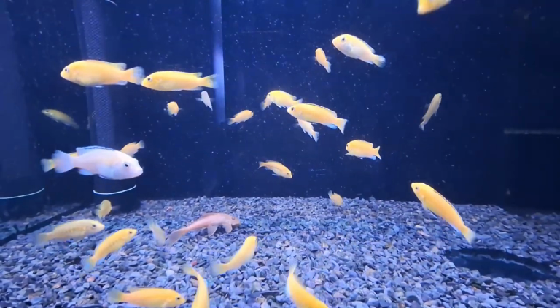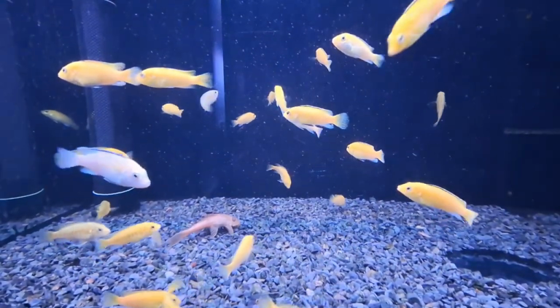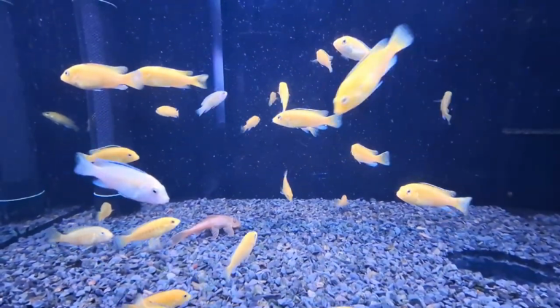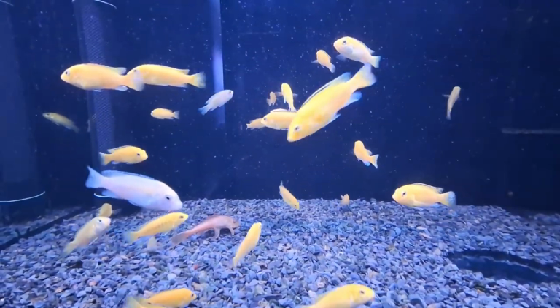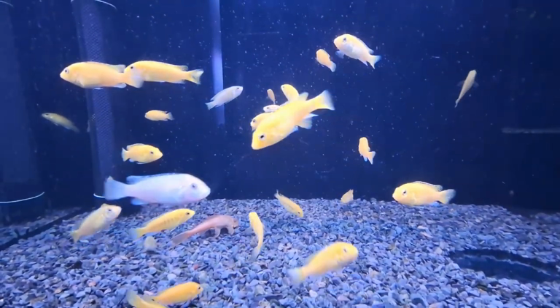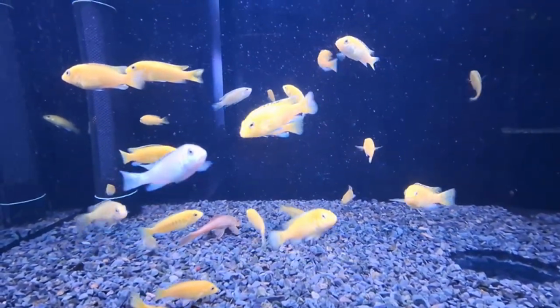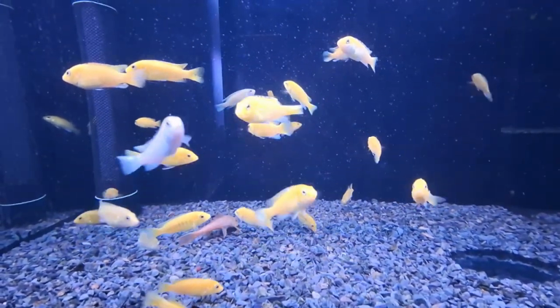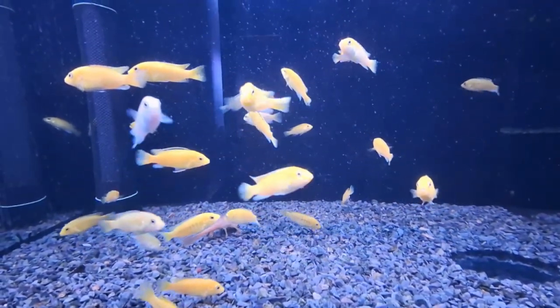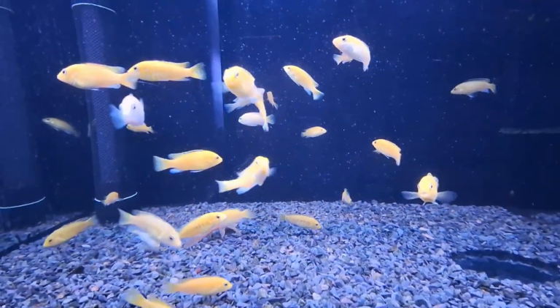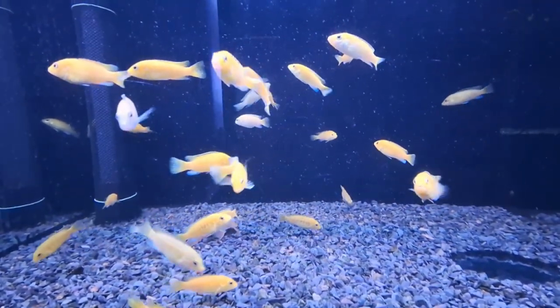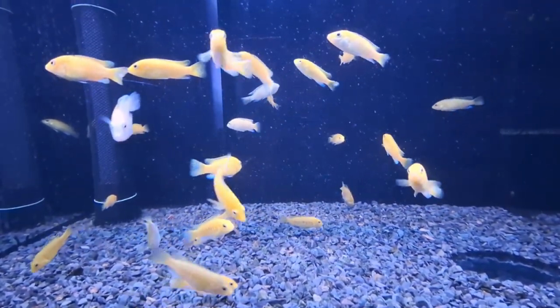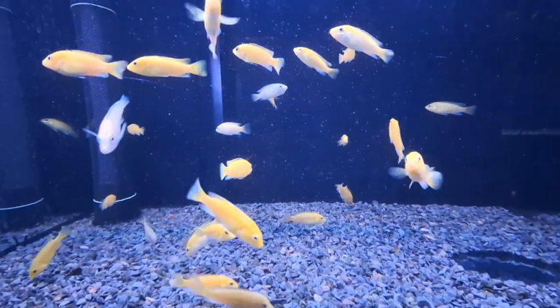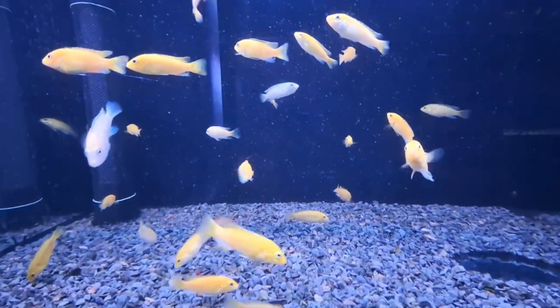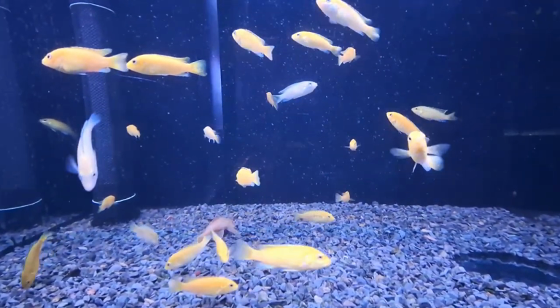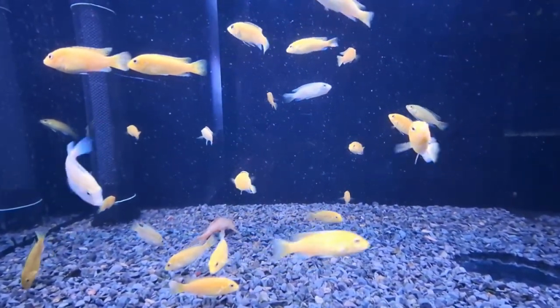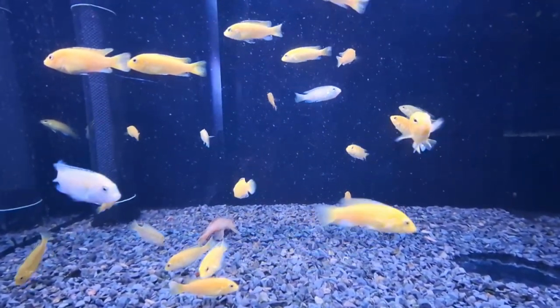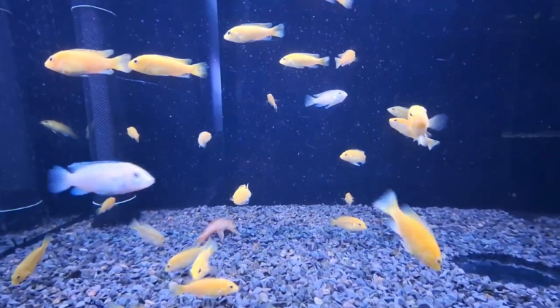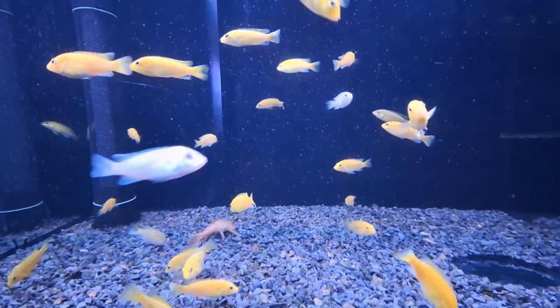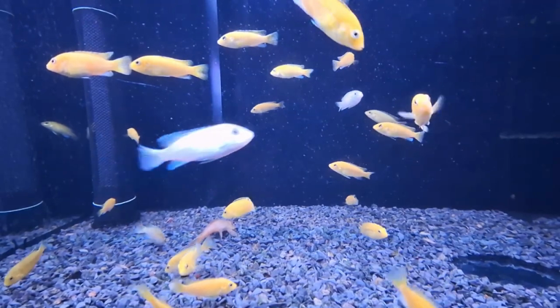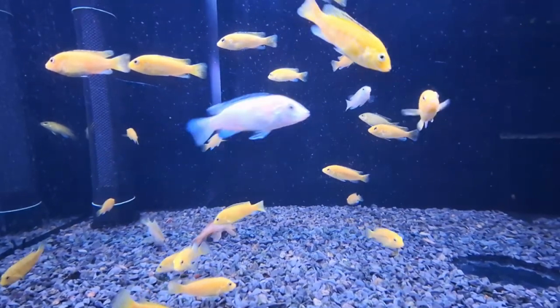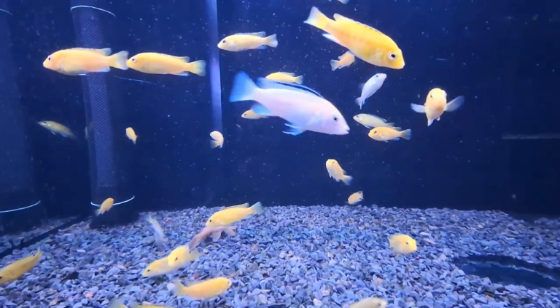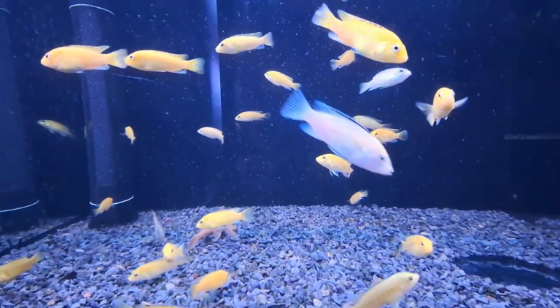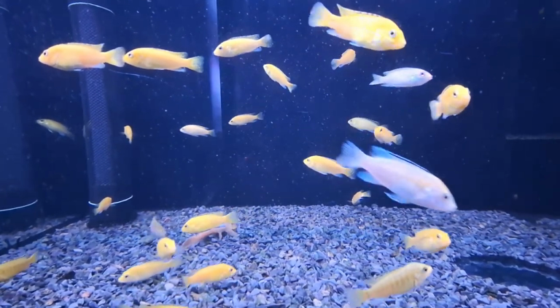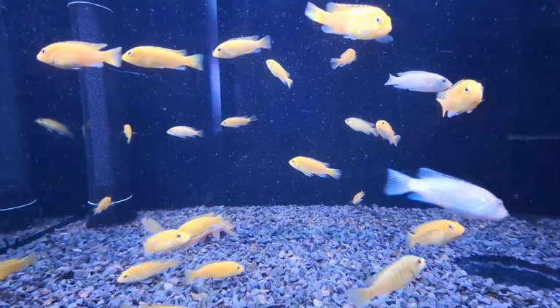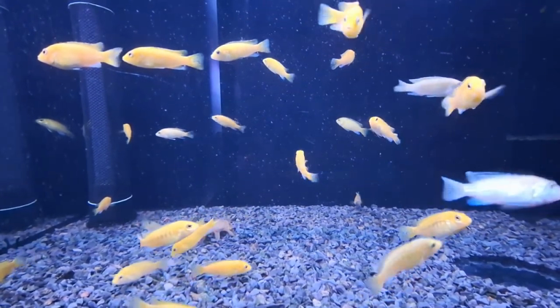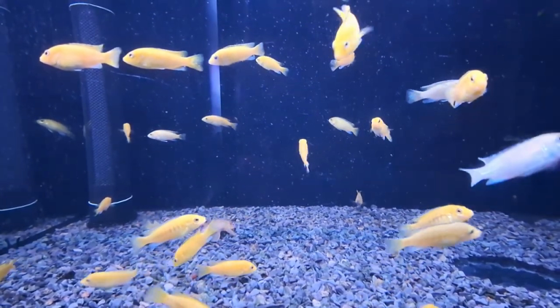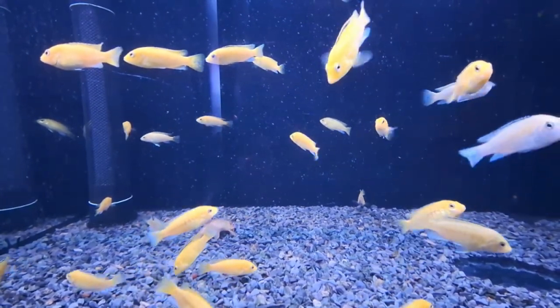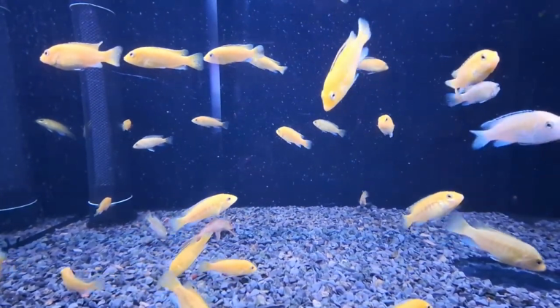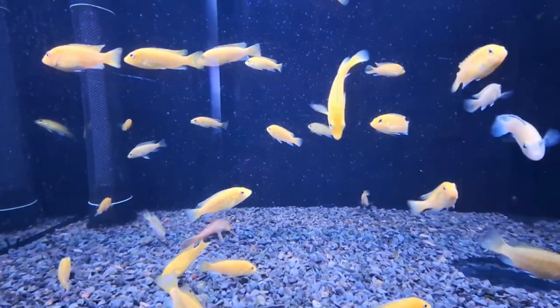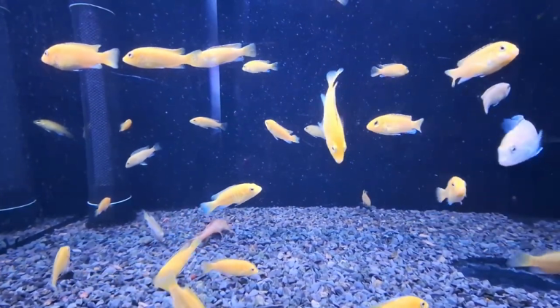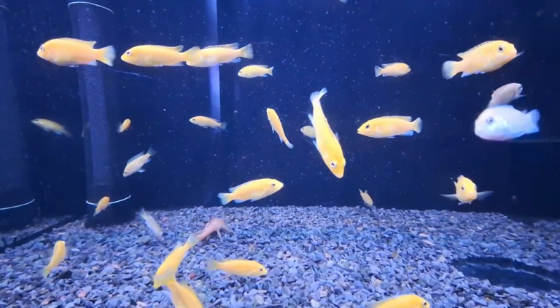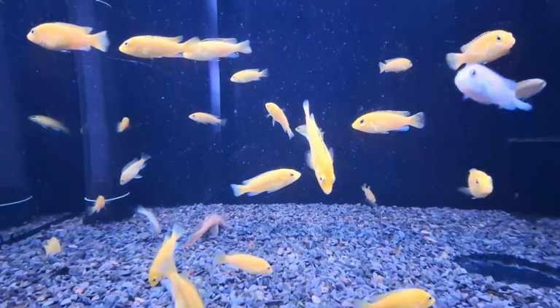Particularly, the naturally occurring yellow variant from Lion's Cove stands out as one of the most sought-after cichlids among aquarium enthusiasts.